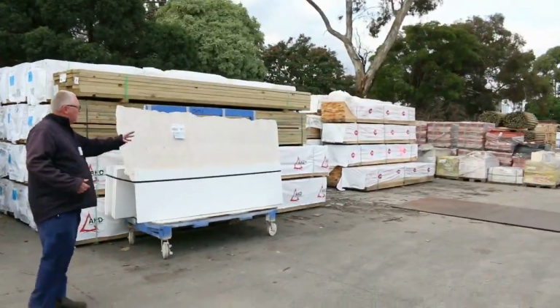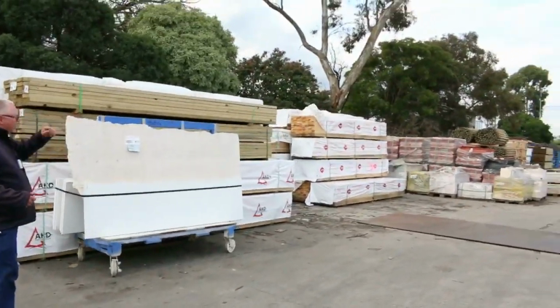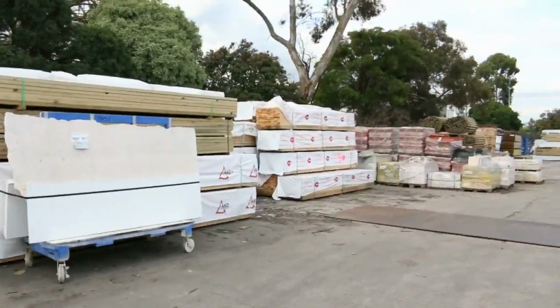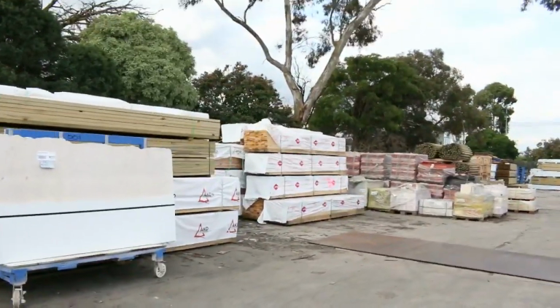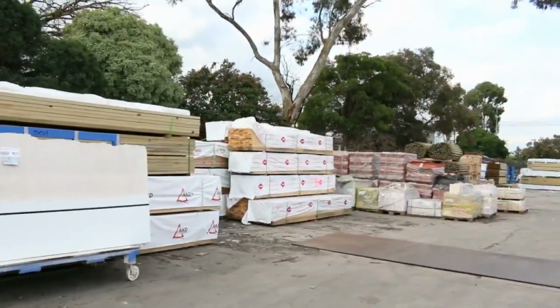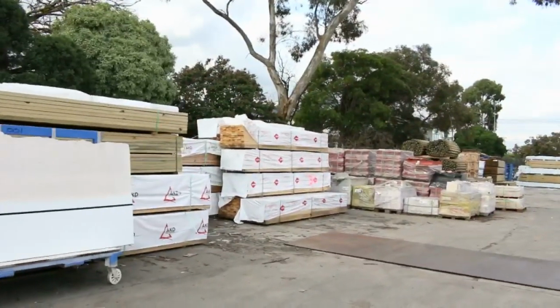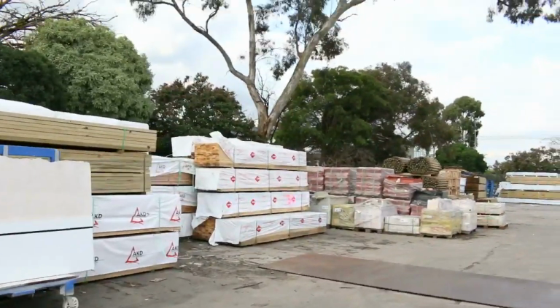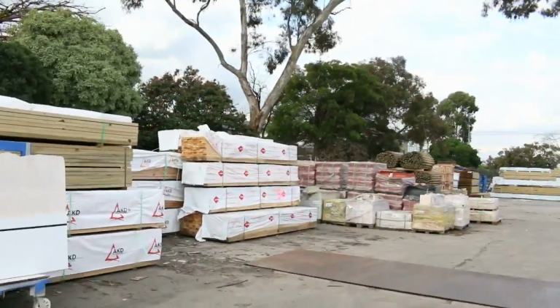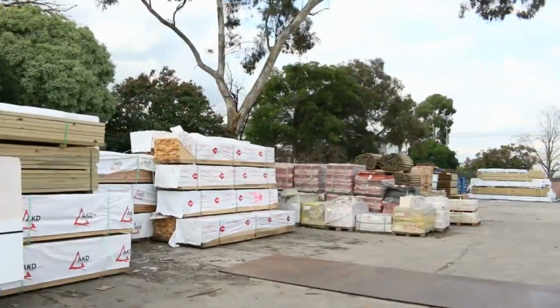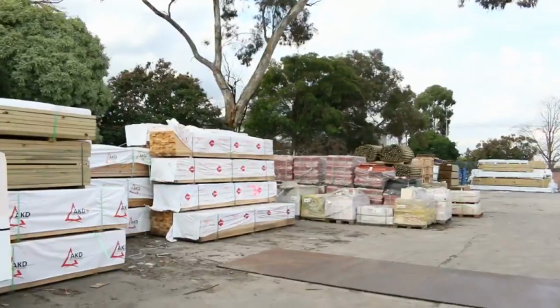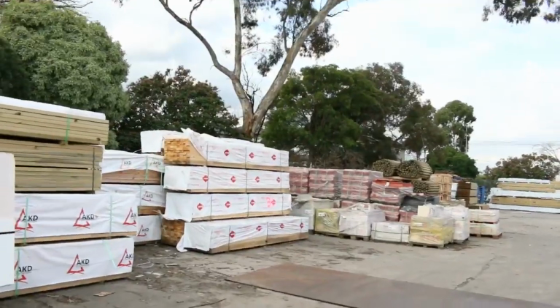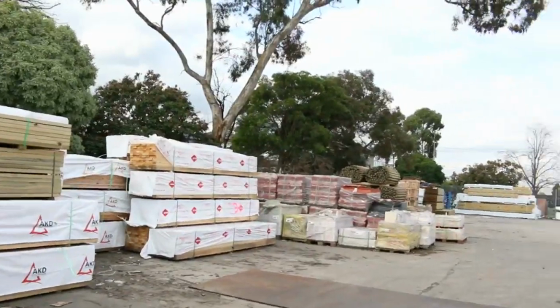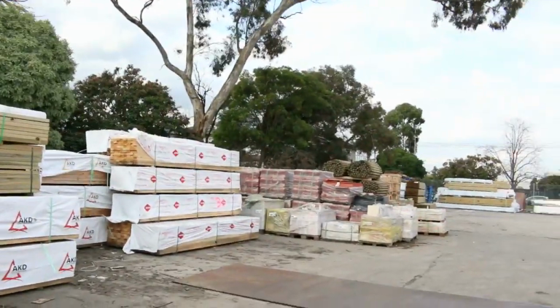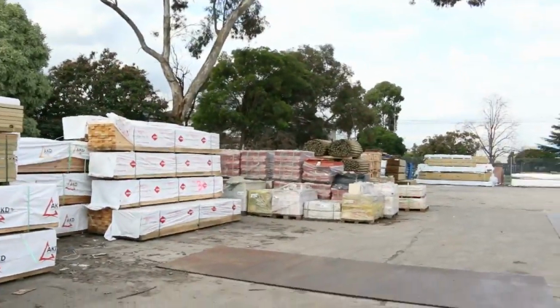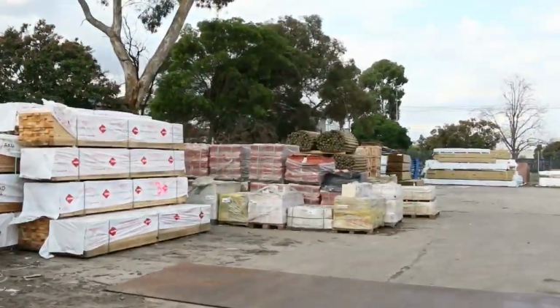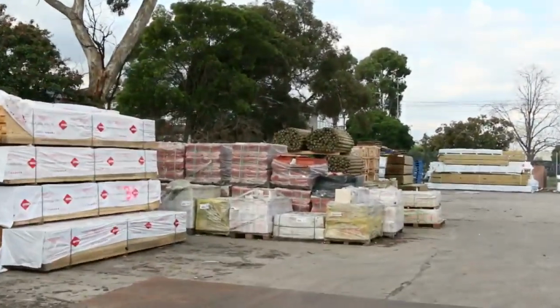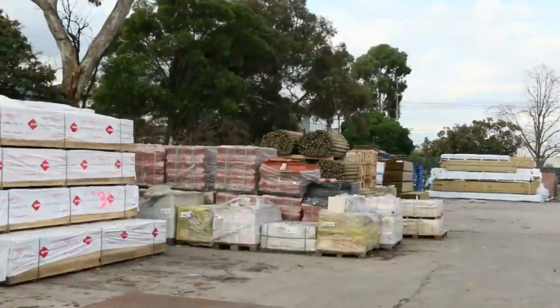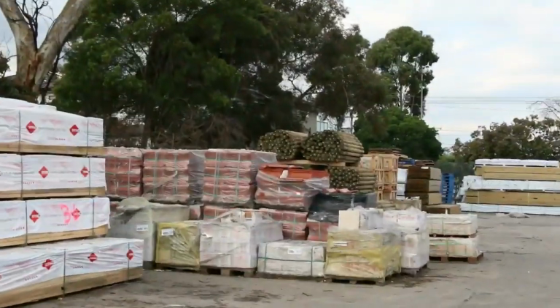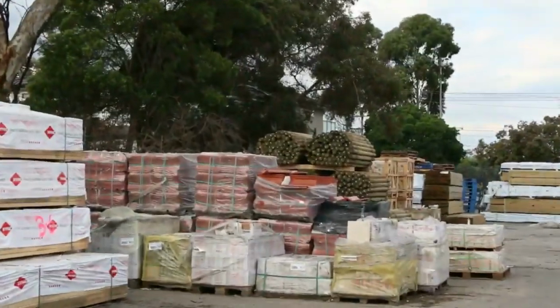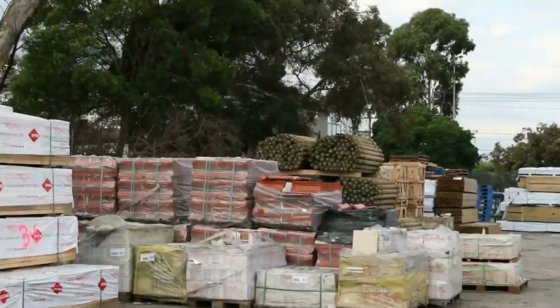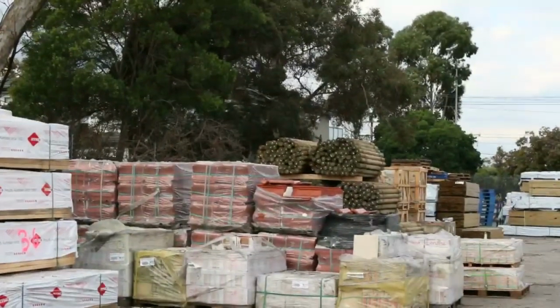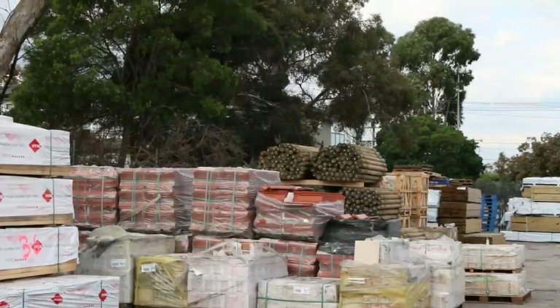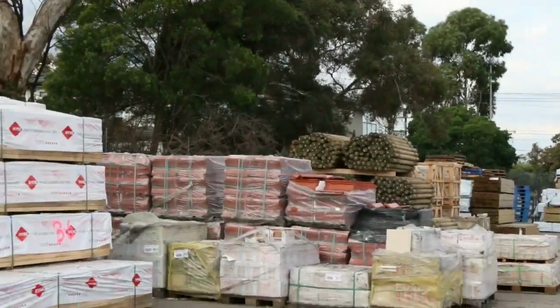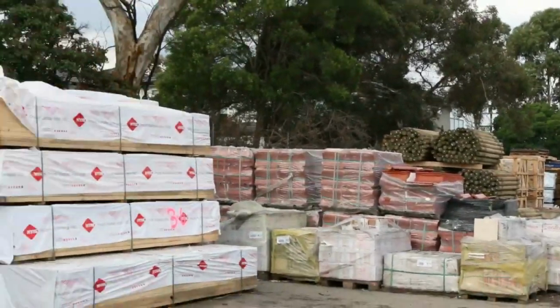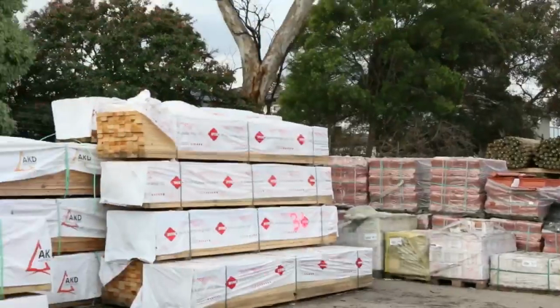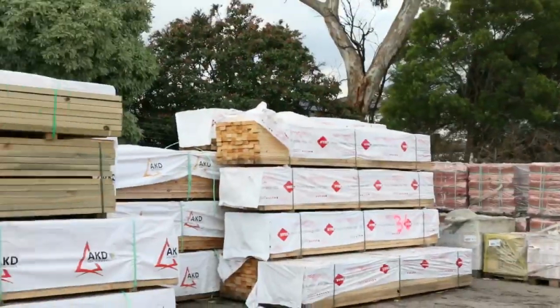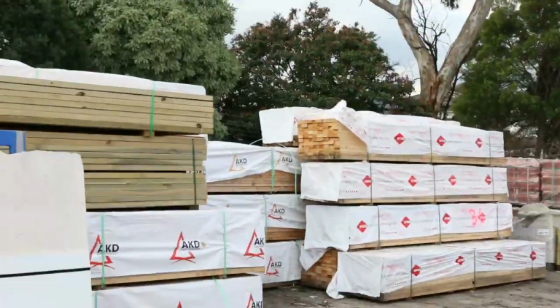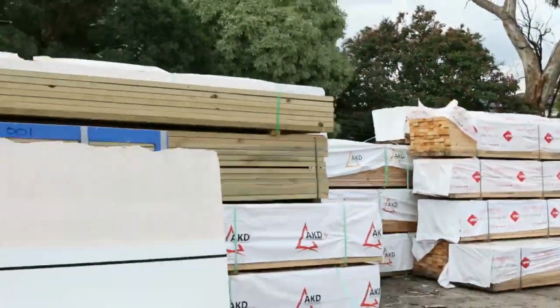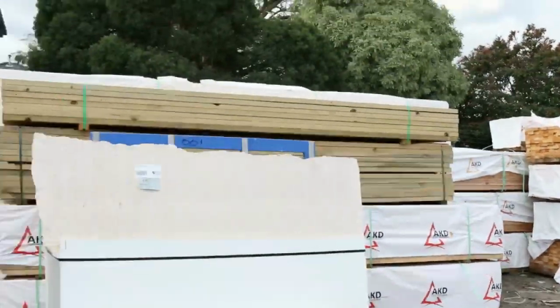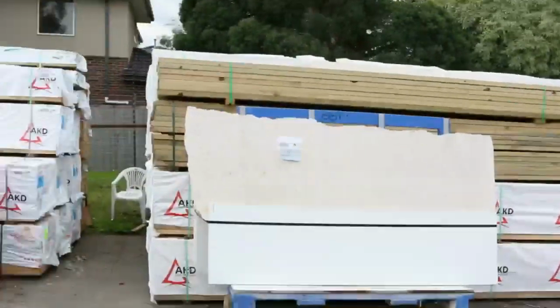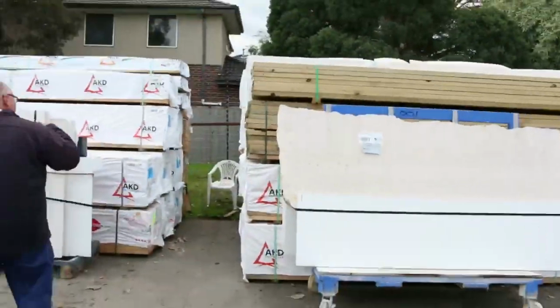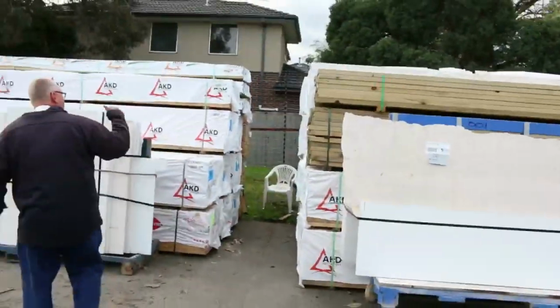As you can see, we've got tree-to-pine poles down the end there. We've got roof tiles, we've got tiles, we've got plenty of framing pine there — up to 6 metres long. We've got packs of tree-to-pine scattered throughout as well.